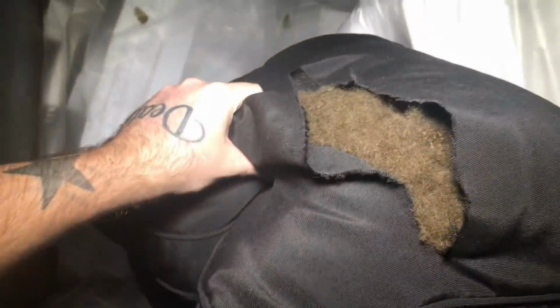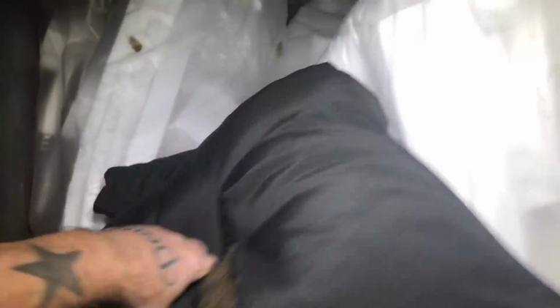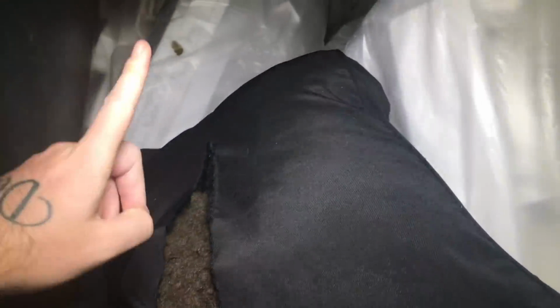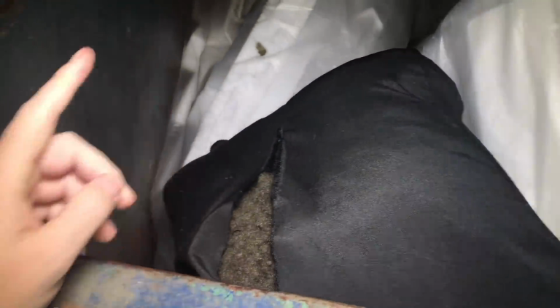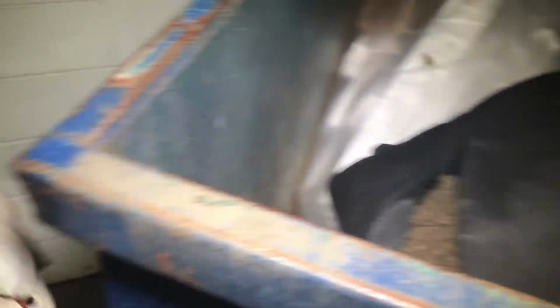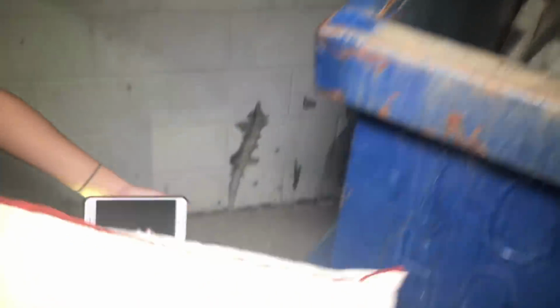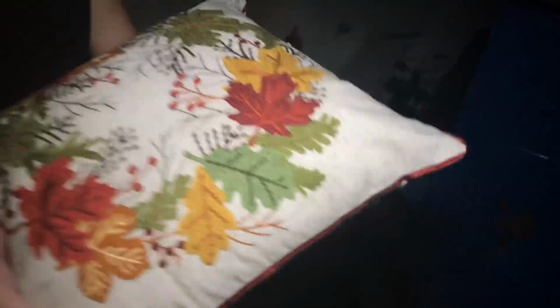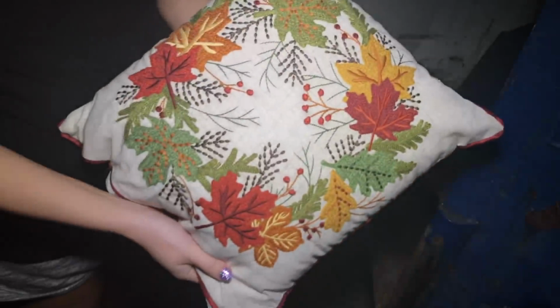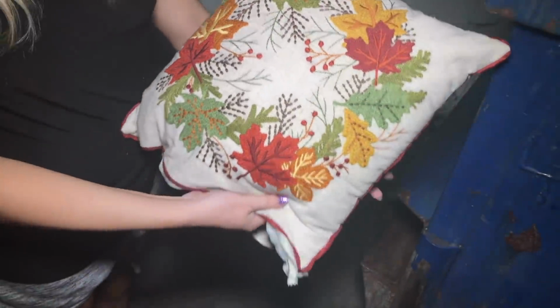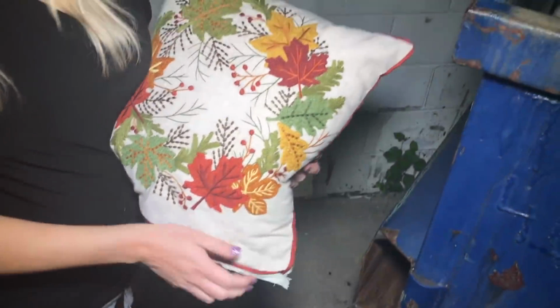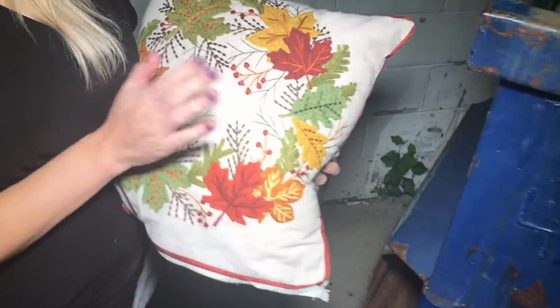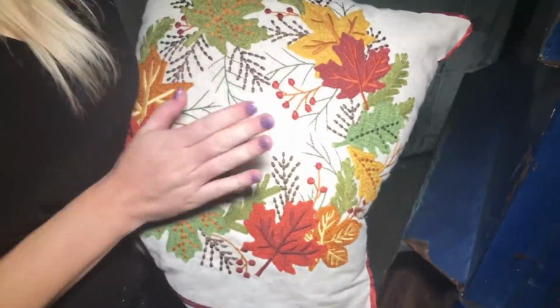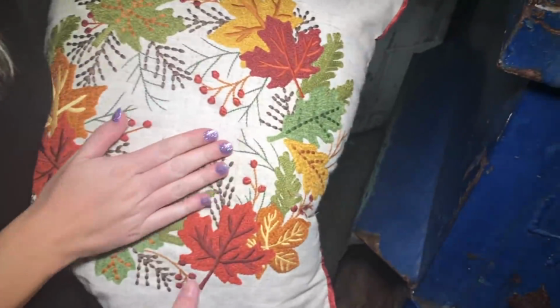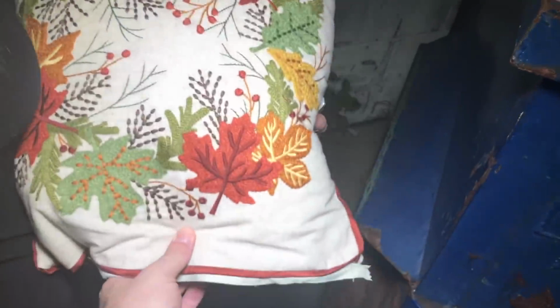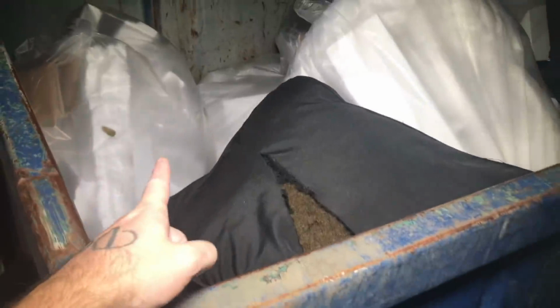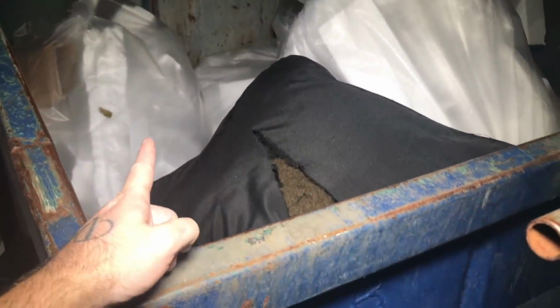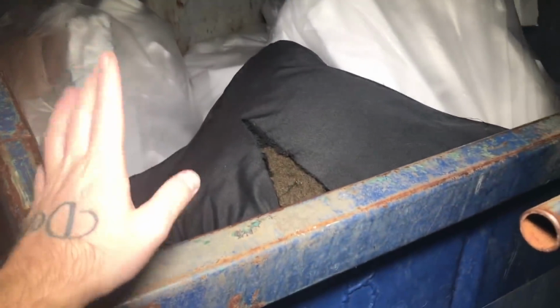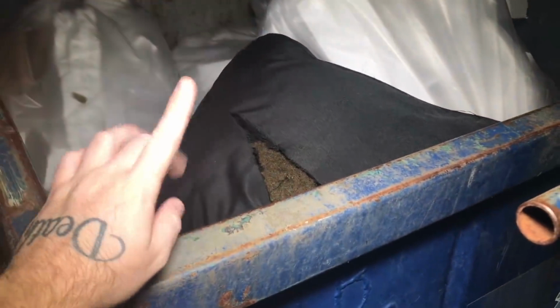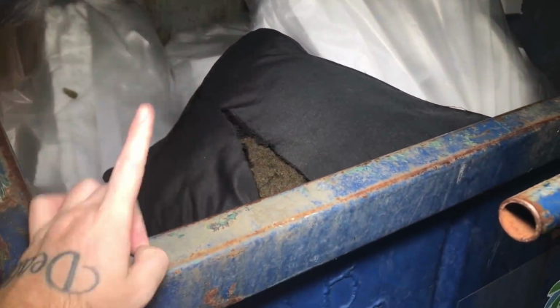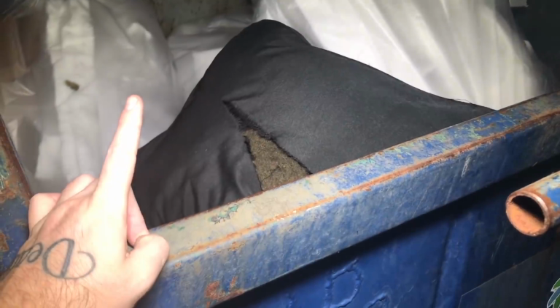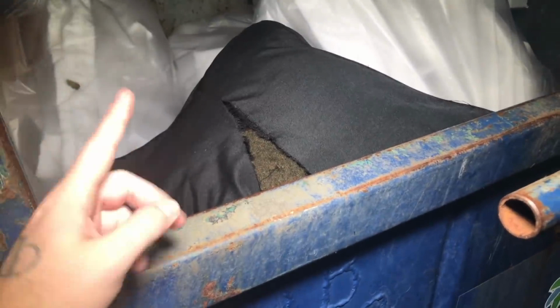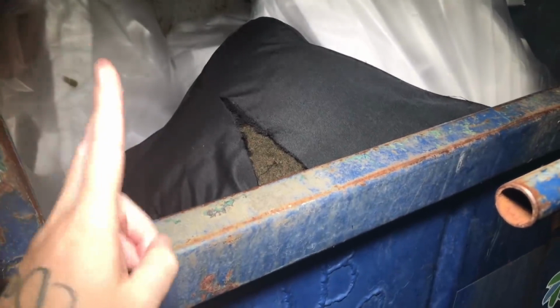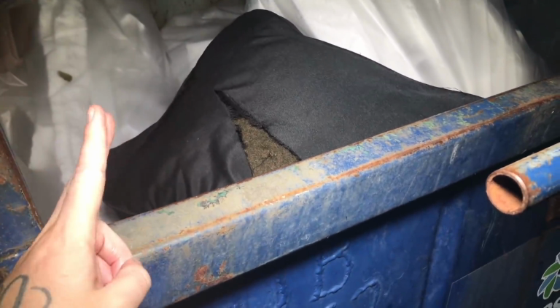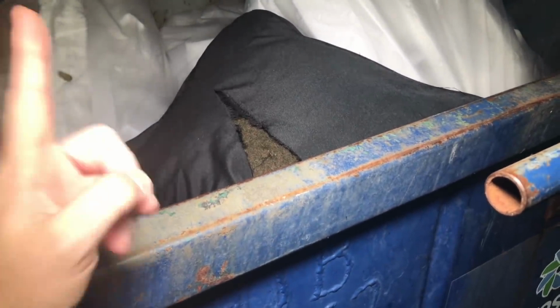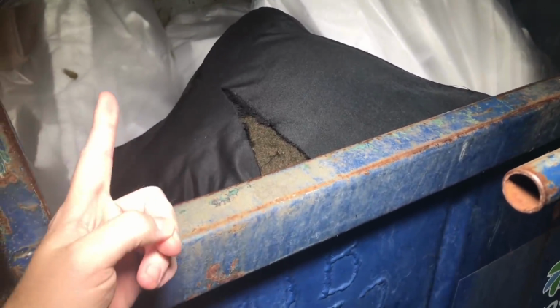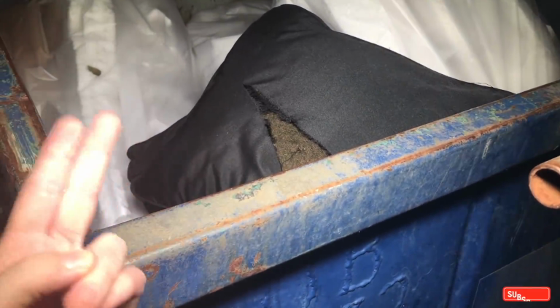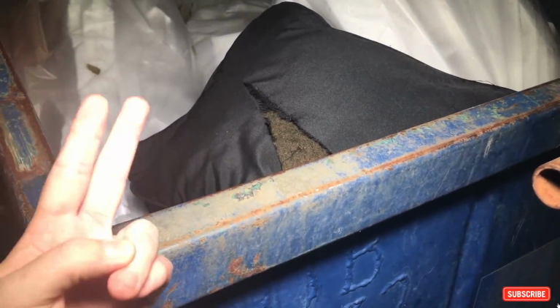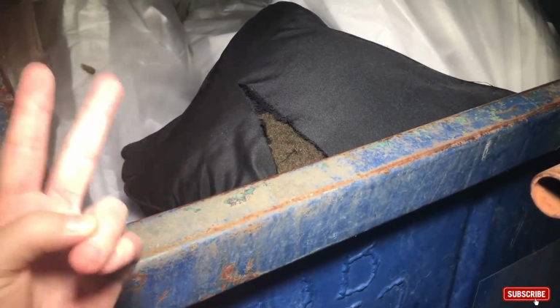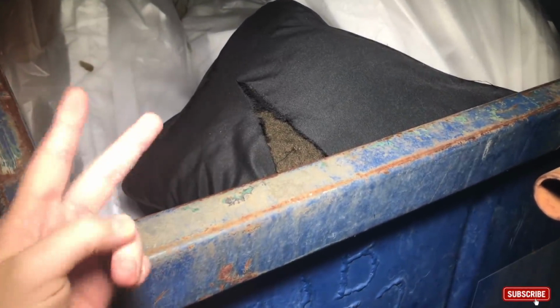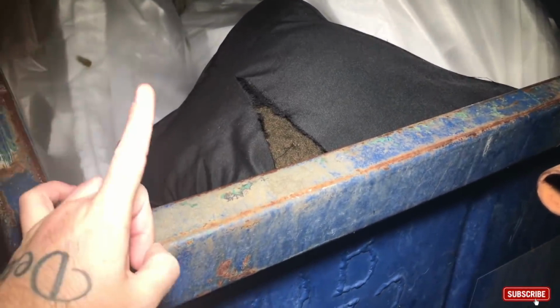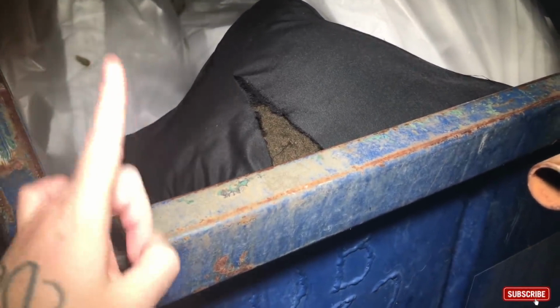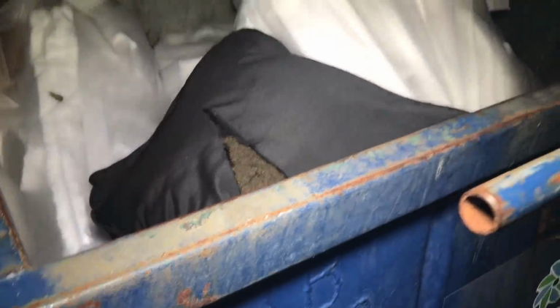At least we got one pillow — first fall decoration of the year! Unfortunately that's pretty much it. We're going to go to at least one more dumpster. We already went to Barnes and Noble, so I'm not sure where we'll go next, but we'll hit at least one more stop.